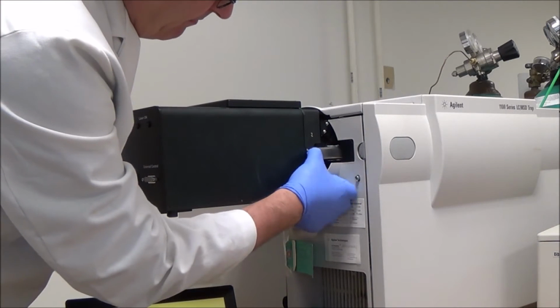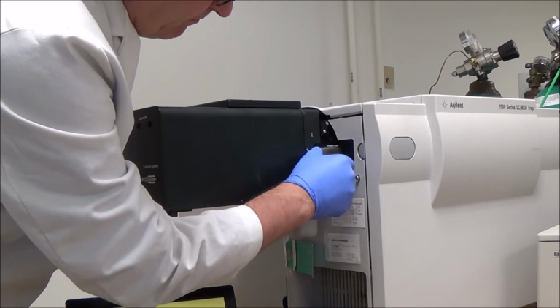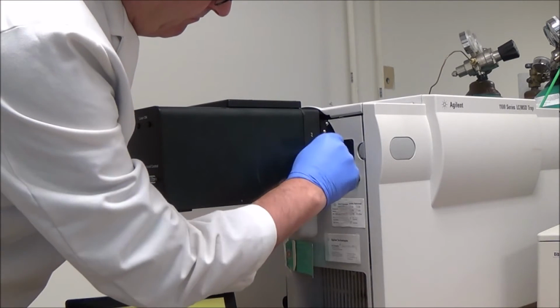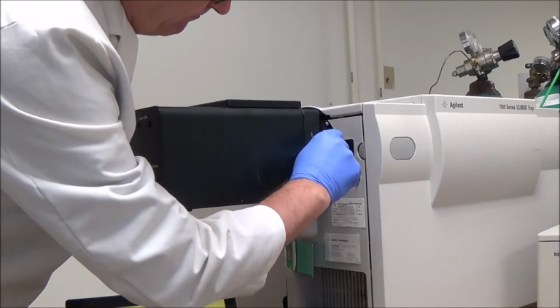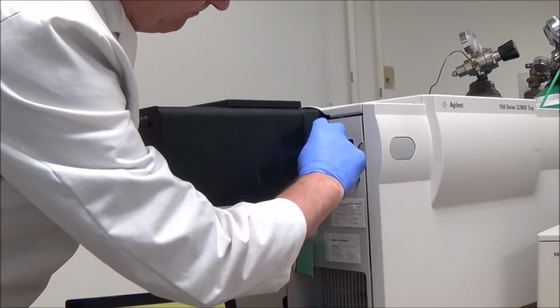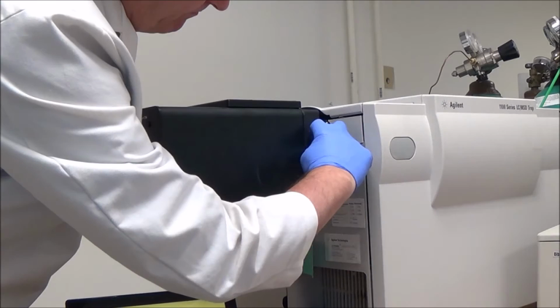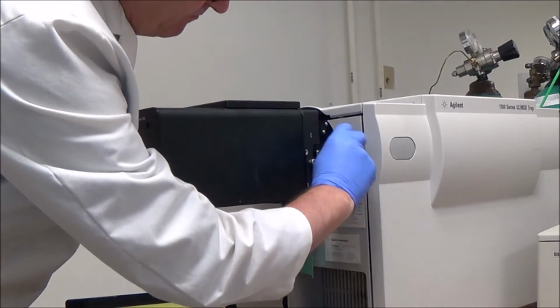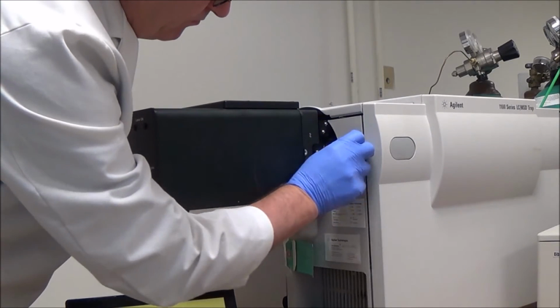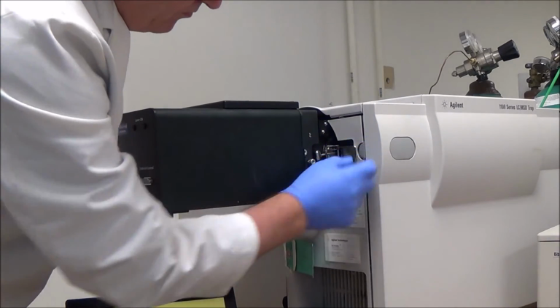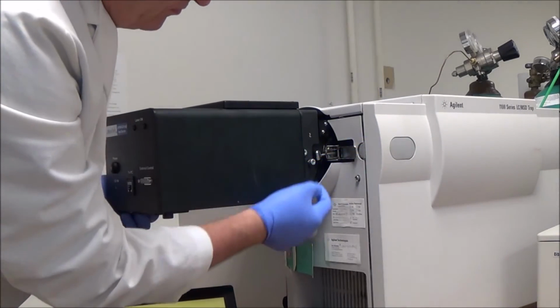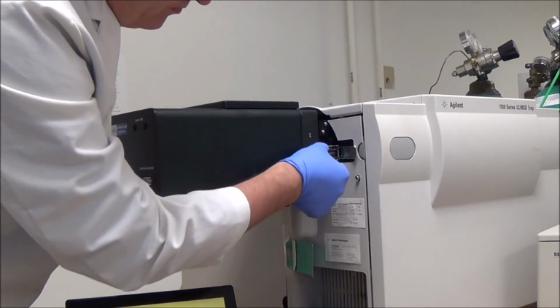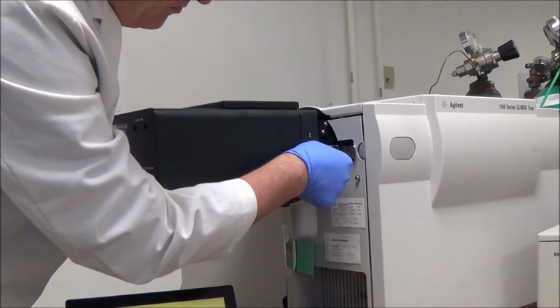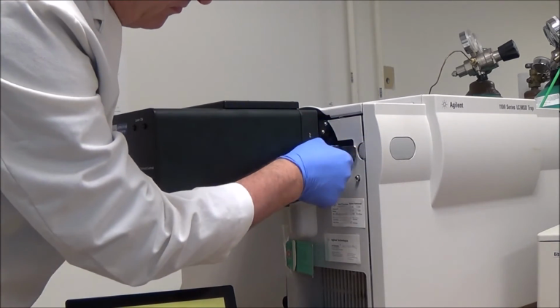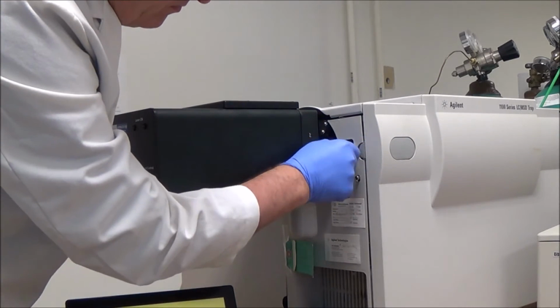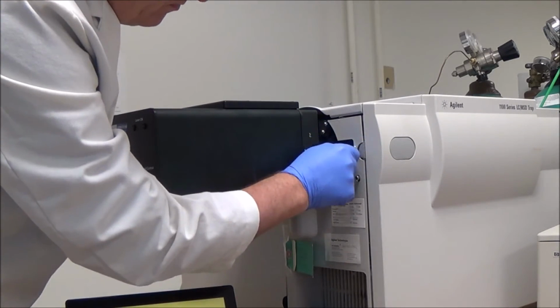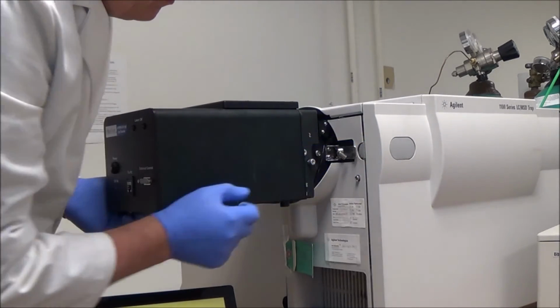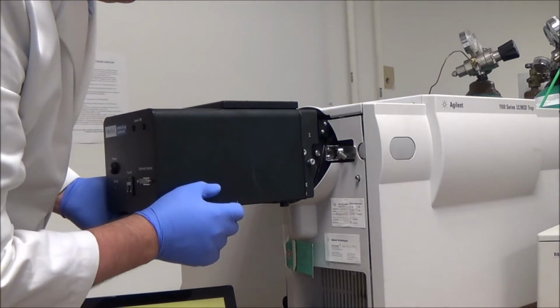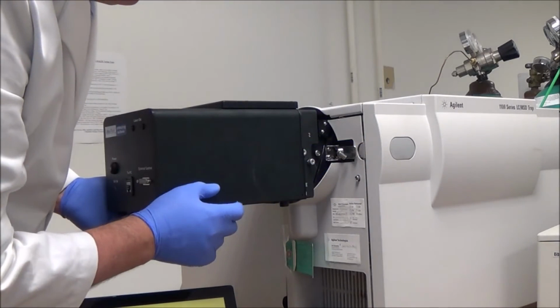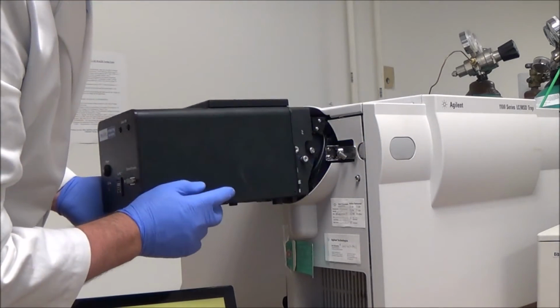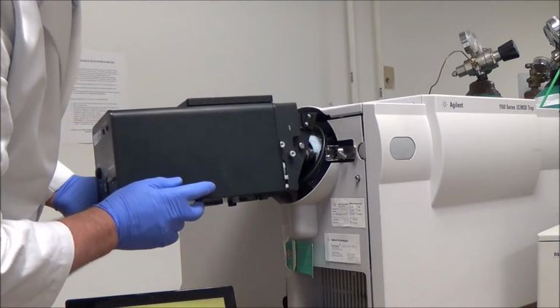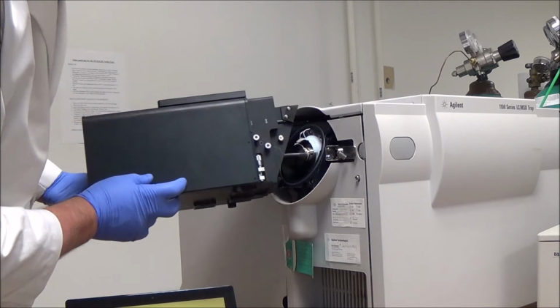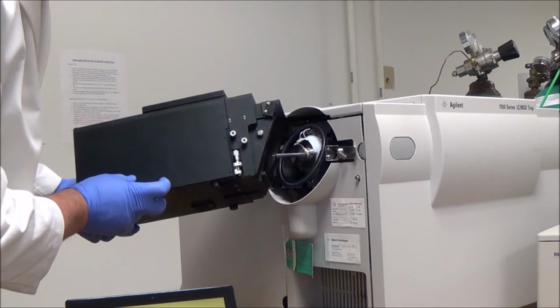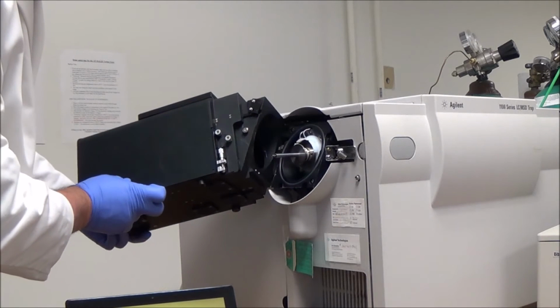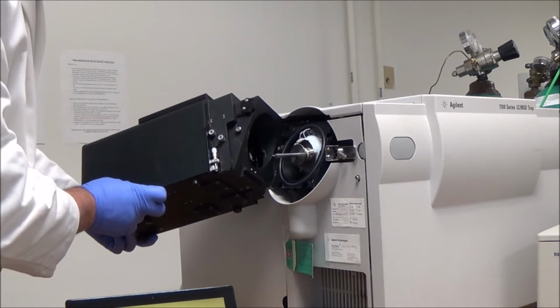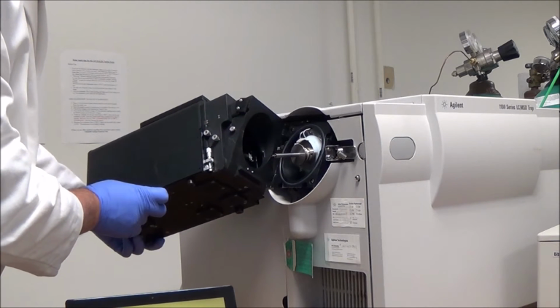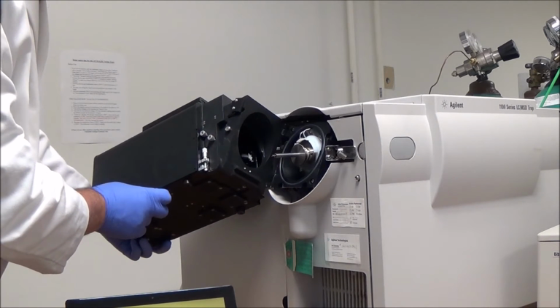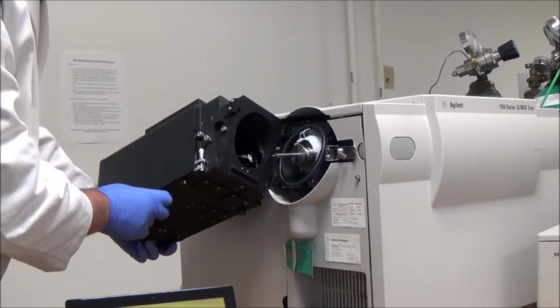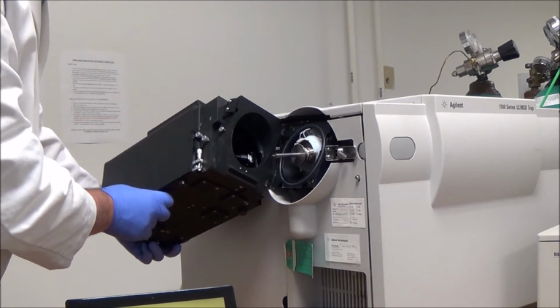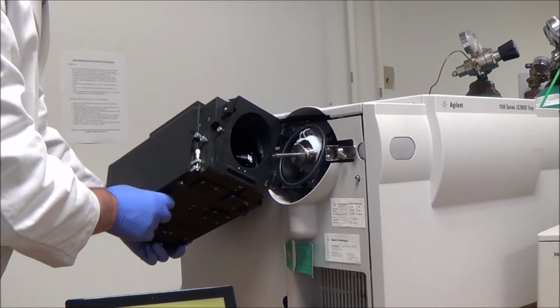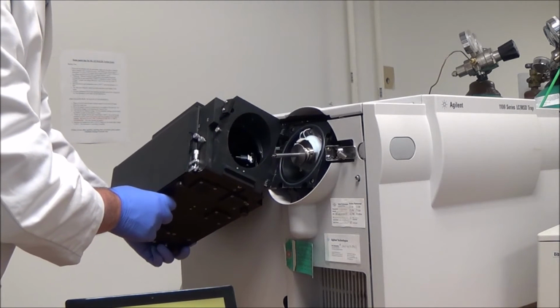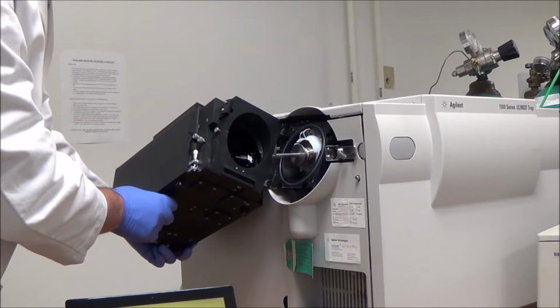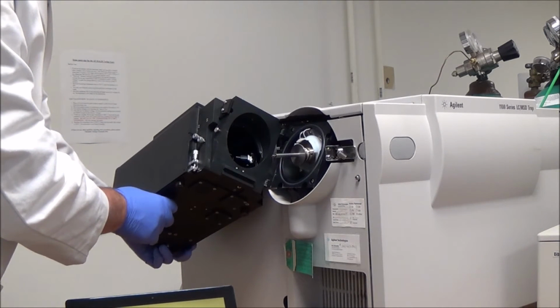Open the latch, remove the source from the MS hinge, unscrew the capillary extender sleeve, and pull out the capillary extender. Please take precautions as the parts may be hot.